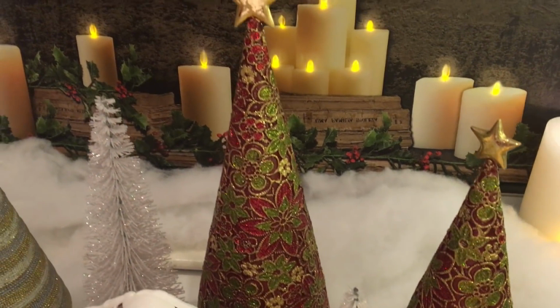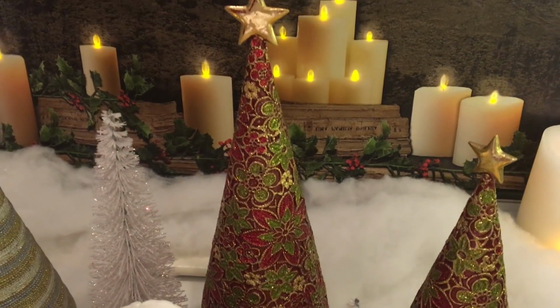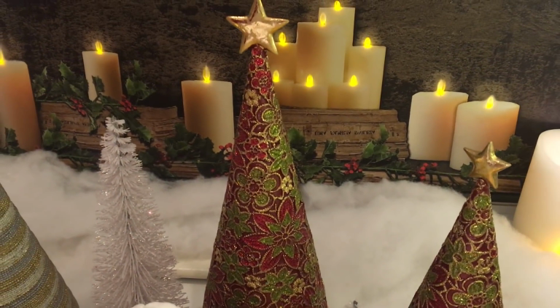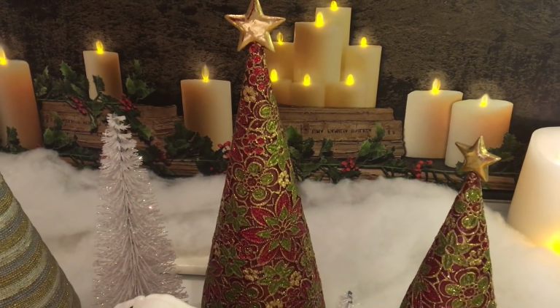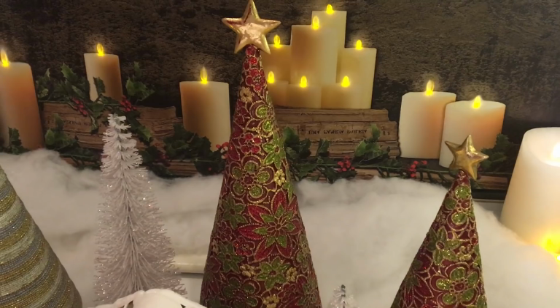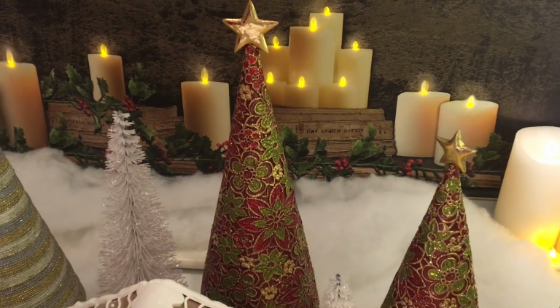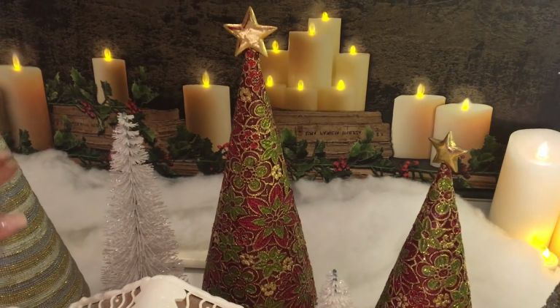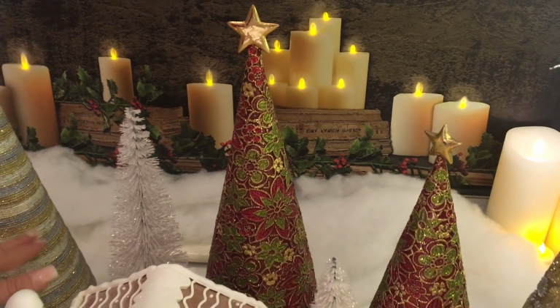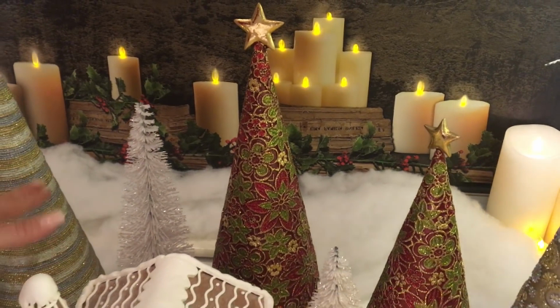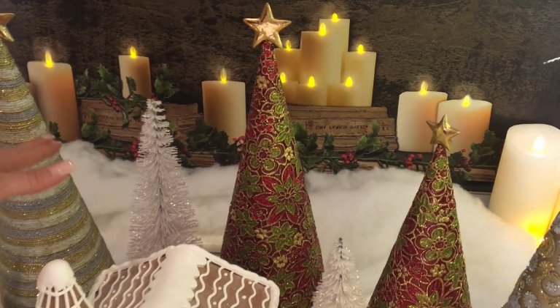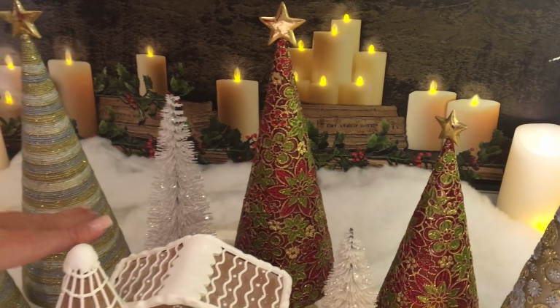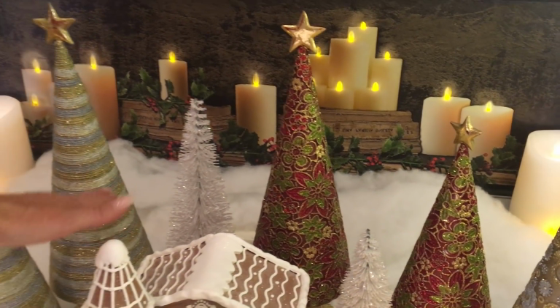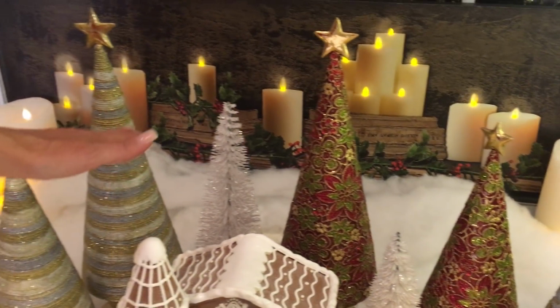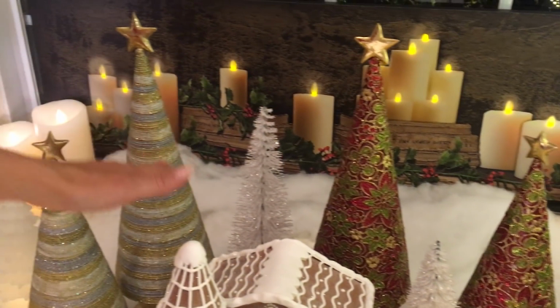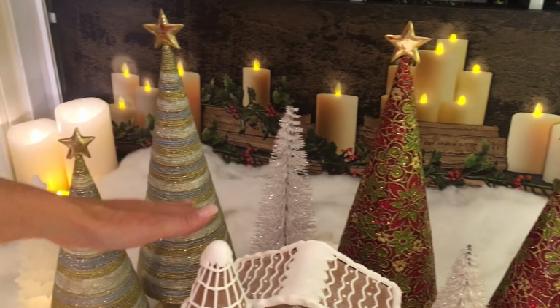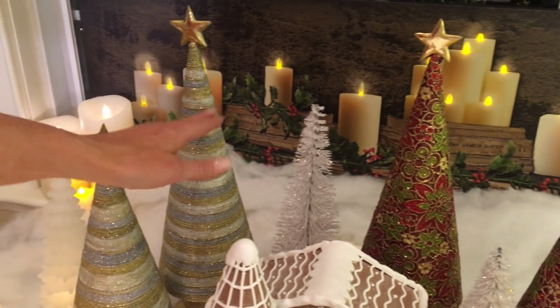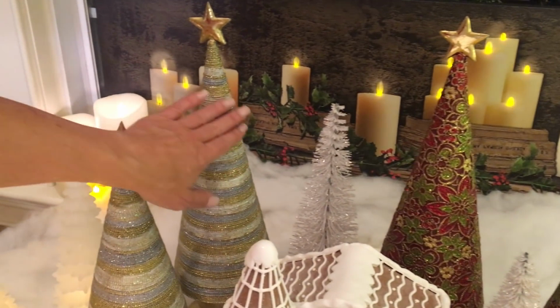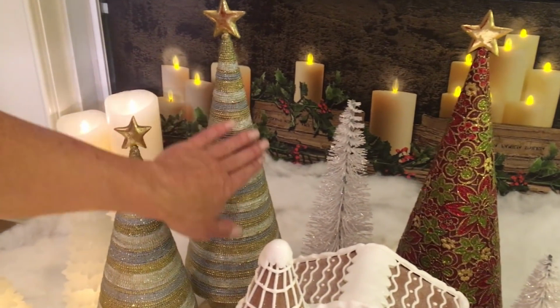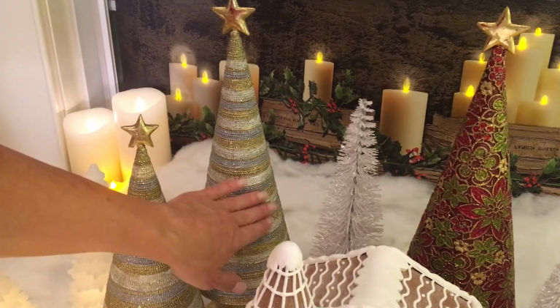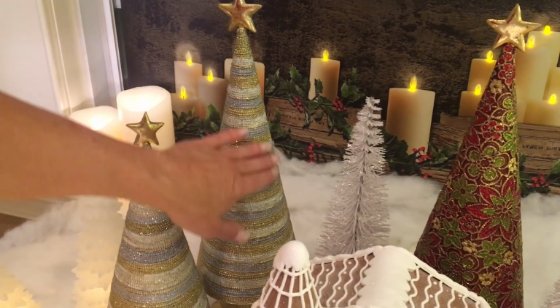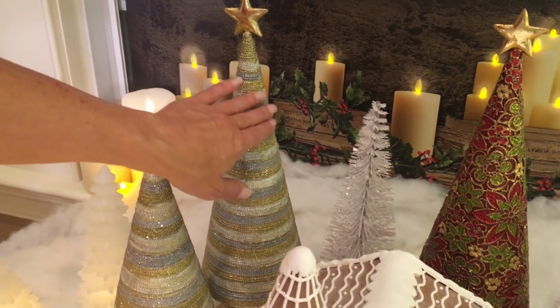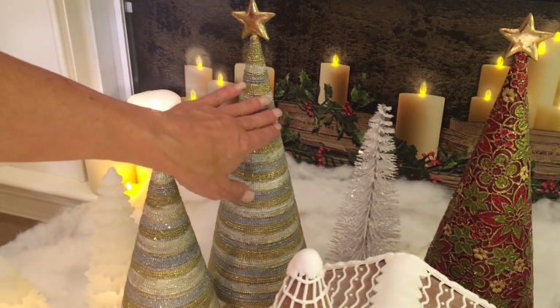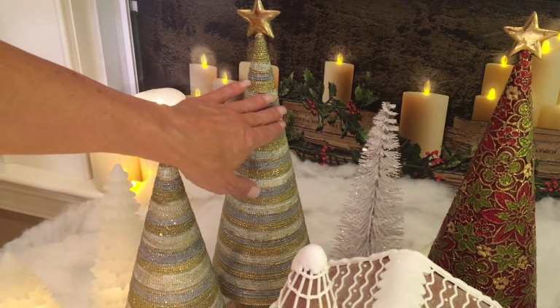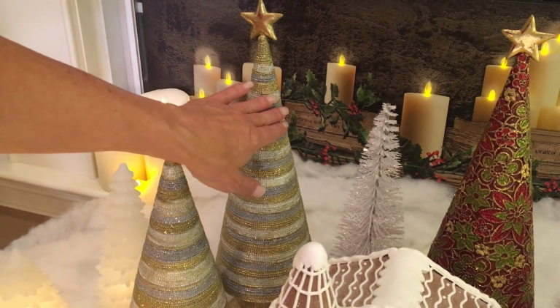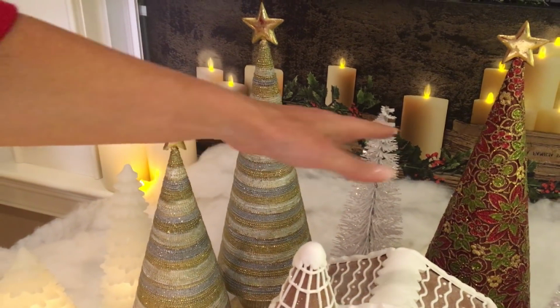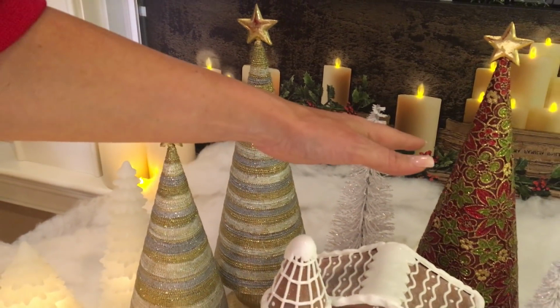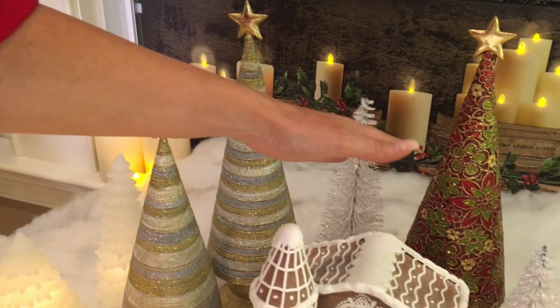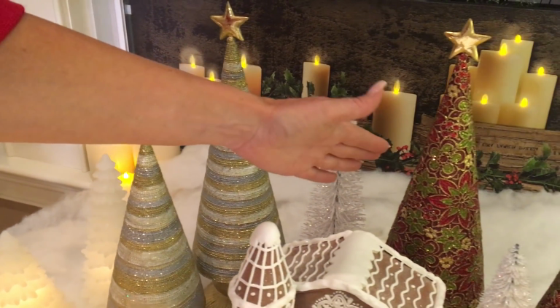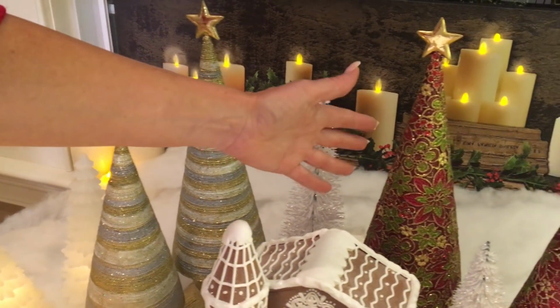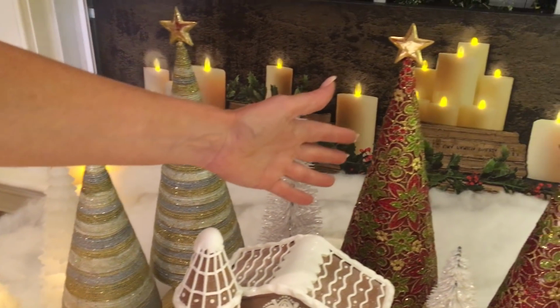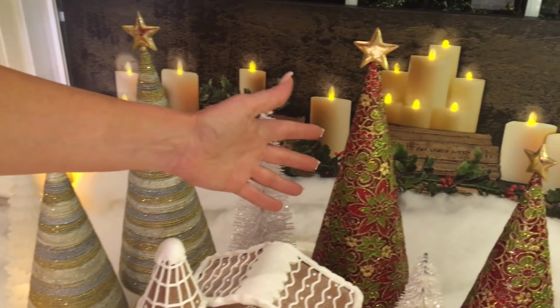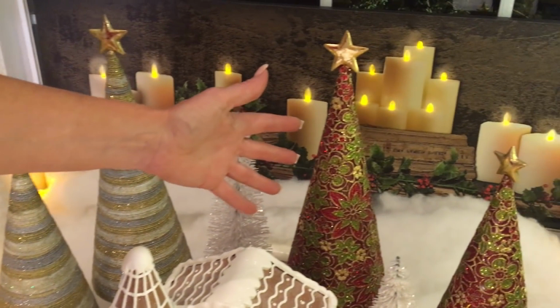The first one looks like wrapped chain in three different colors. It's all textured with a little bit of glitter, beautifully done. This is the one that has color.